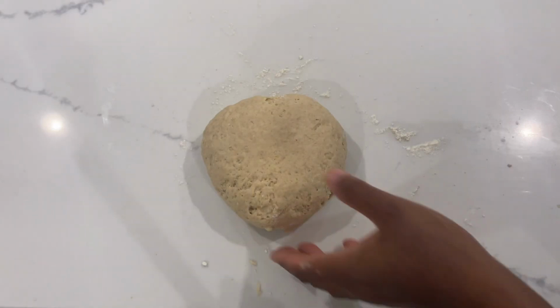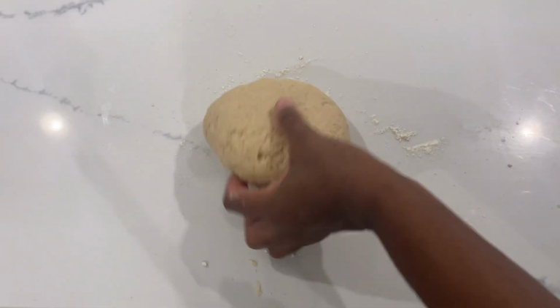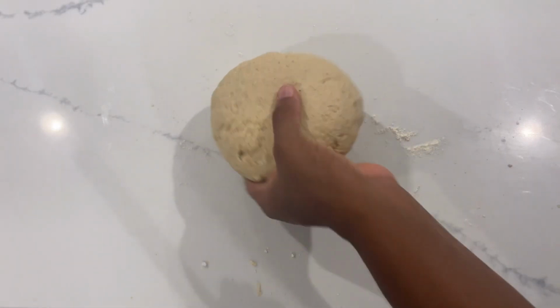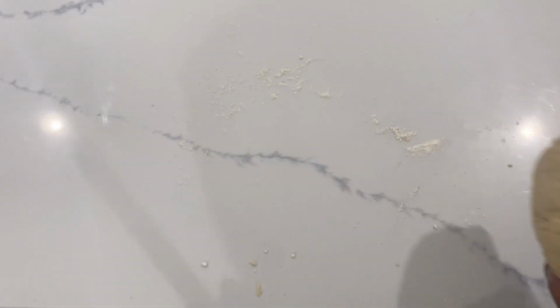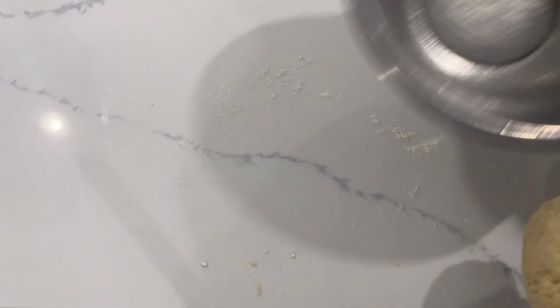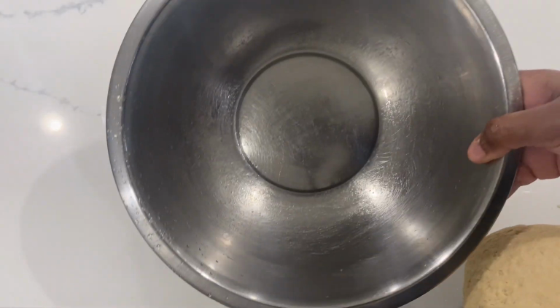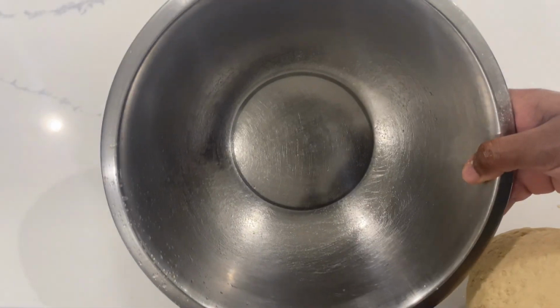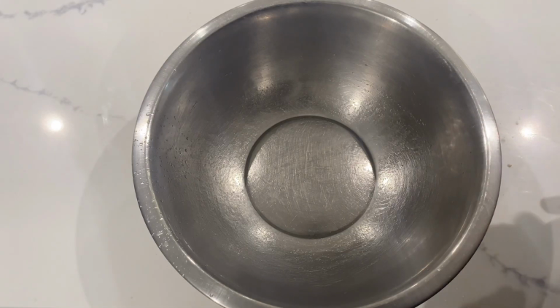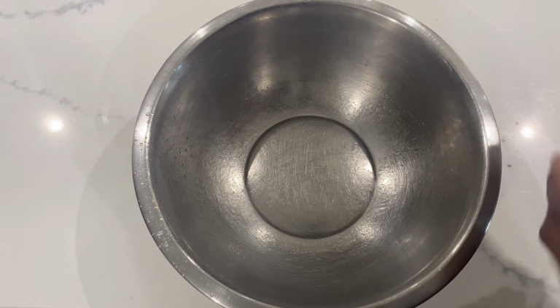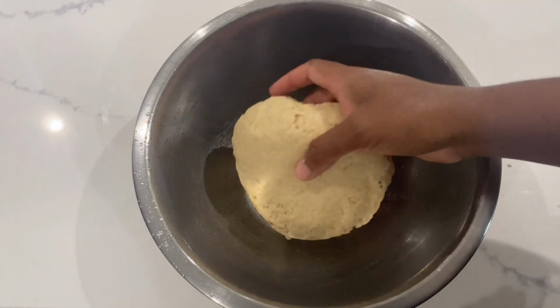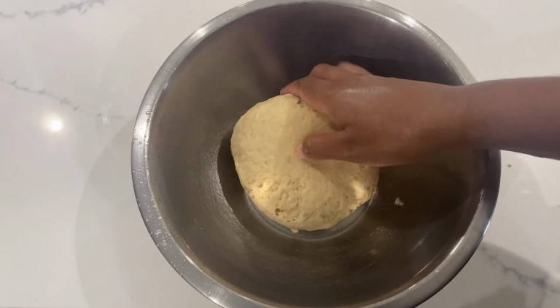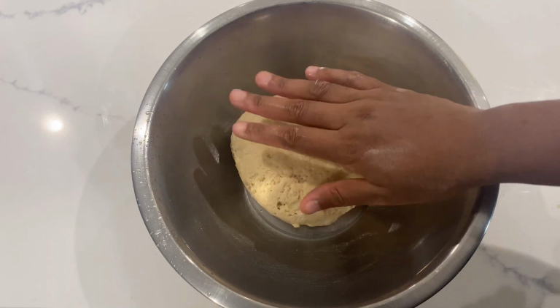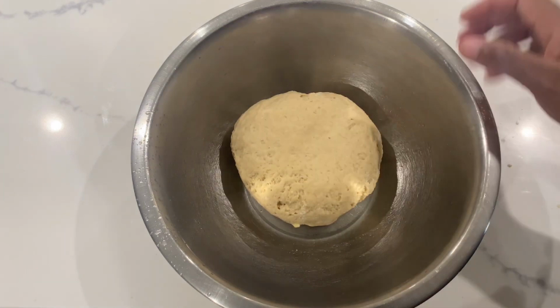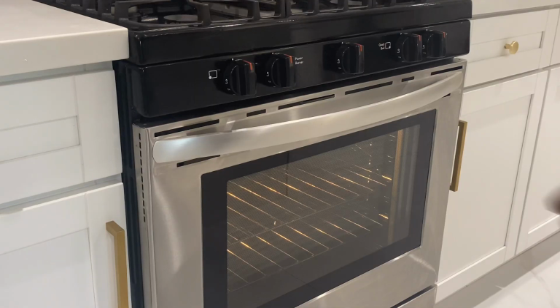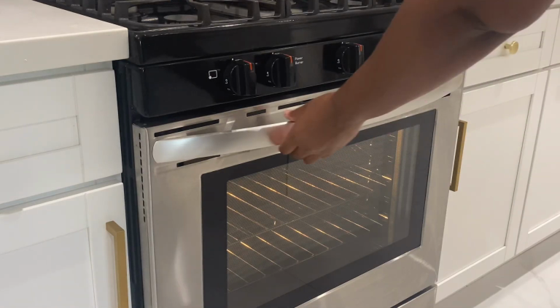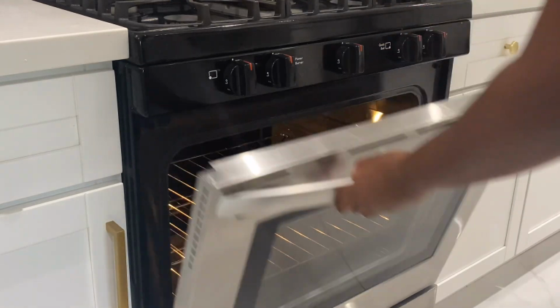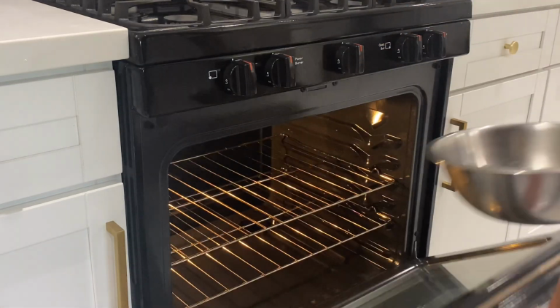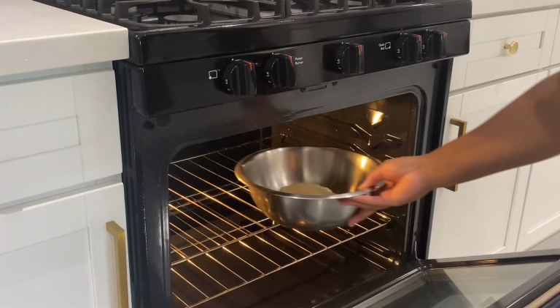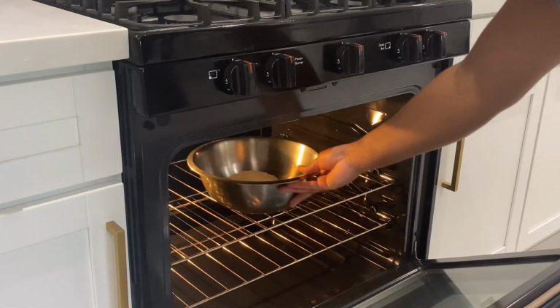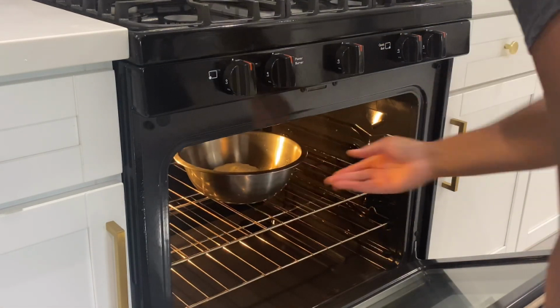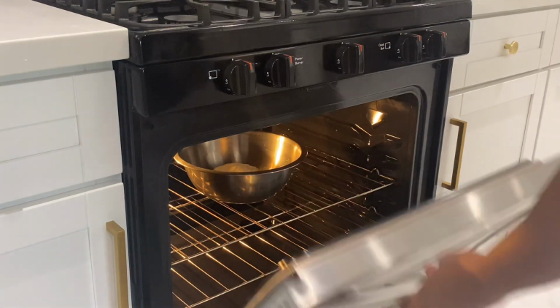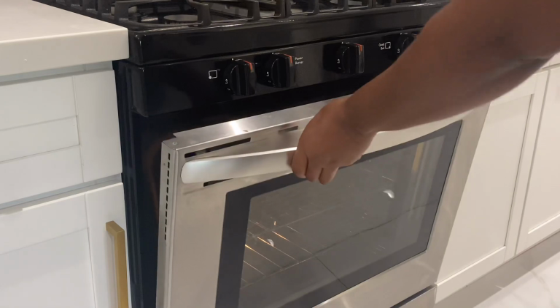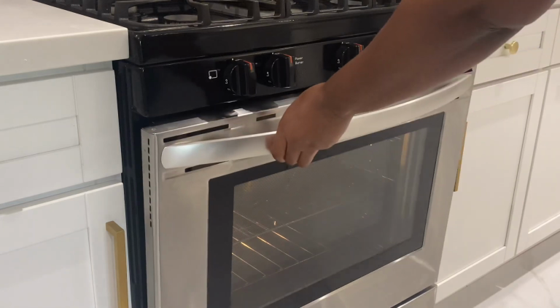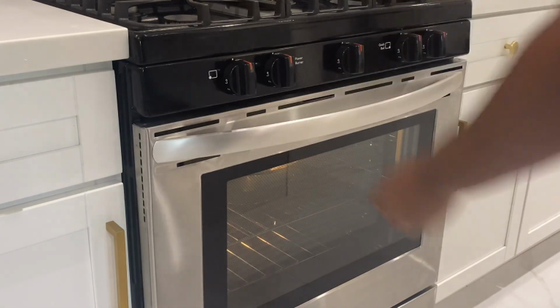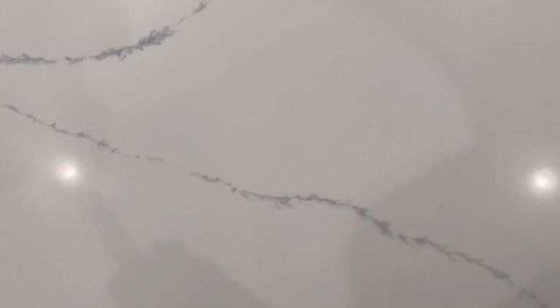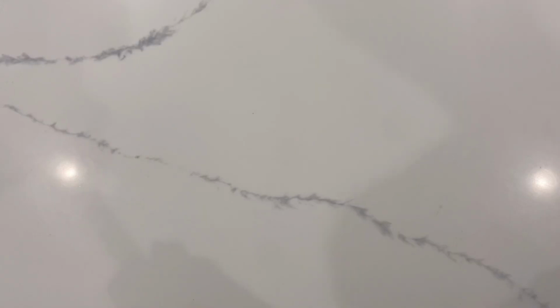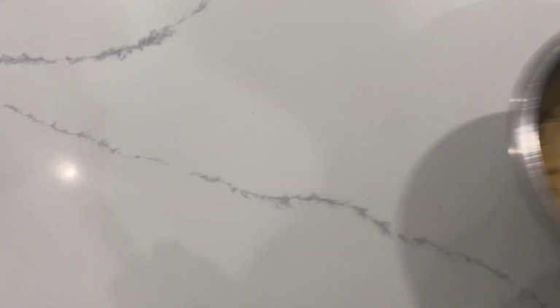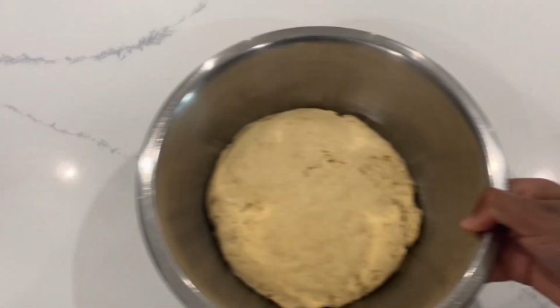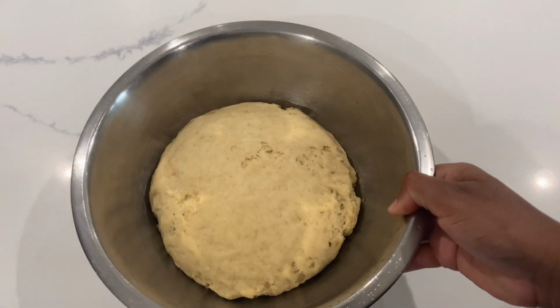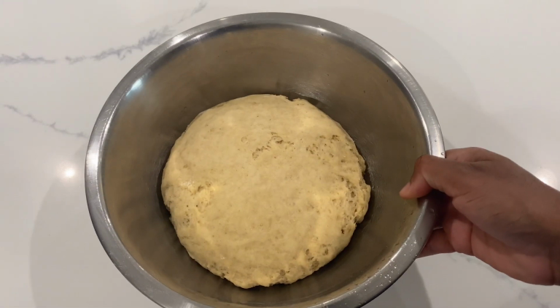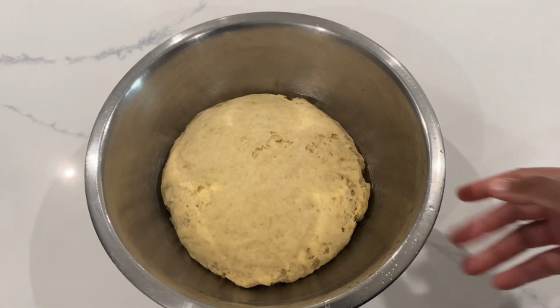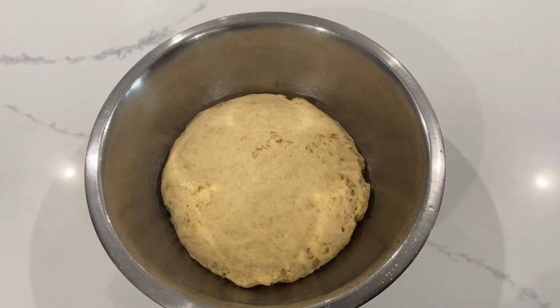Next we're going to put the dough into a bowl and let it rise for one hour in the oven with the light on, to give a little warmth to activate the yeast. And this is how it looks after one hour of rising — nice and spongy.